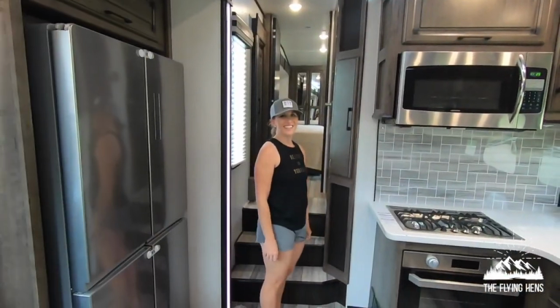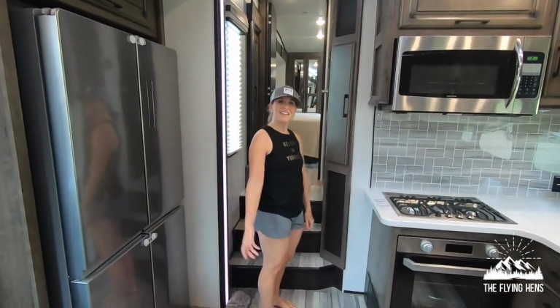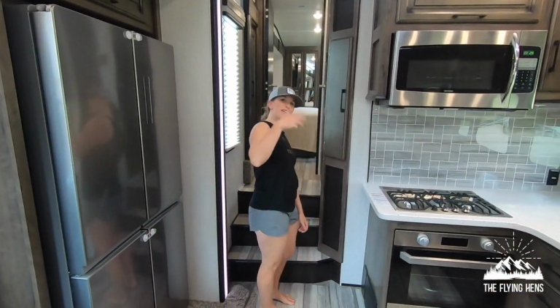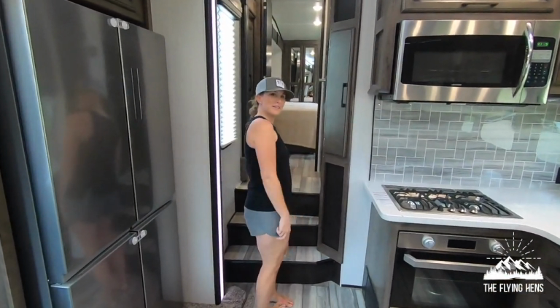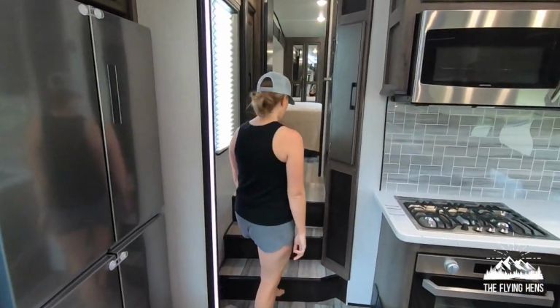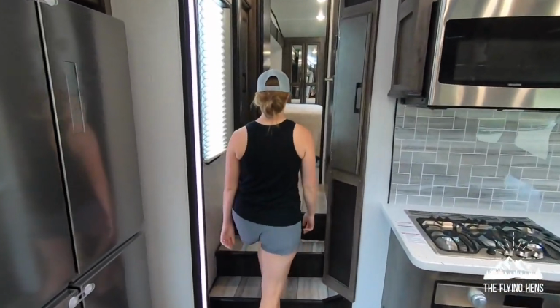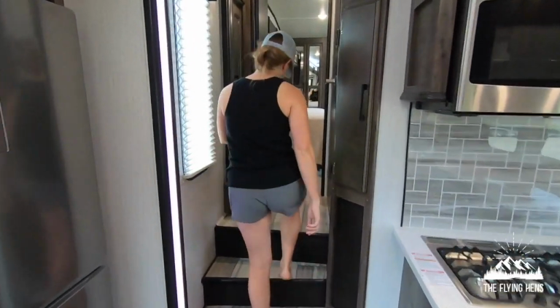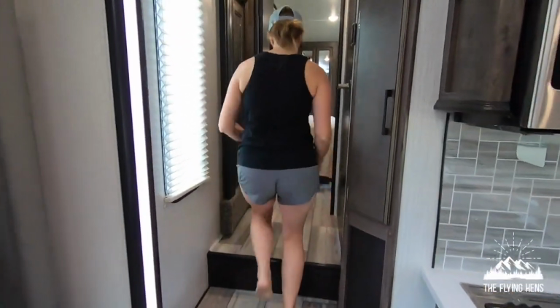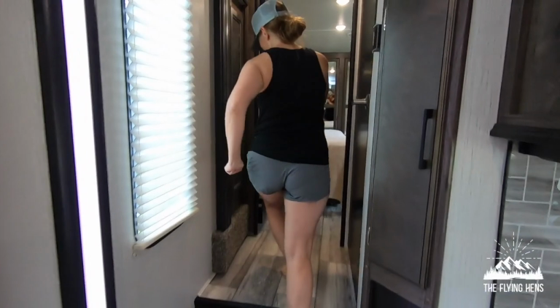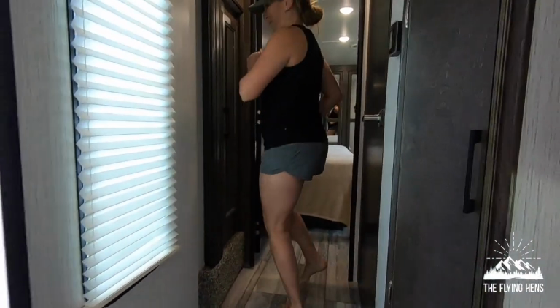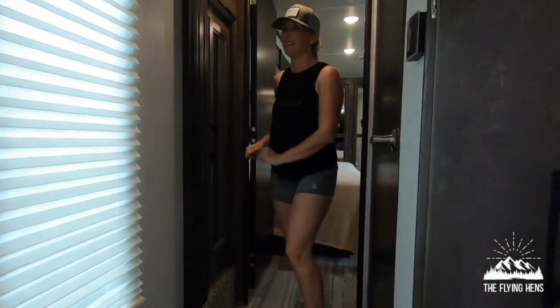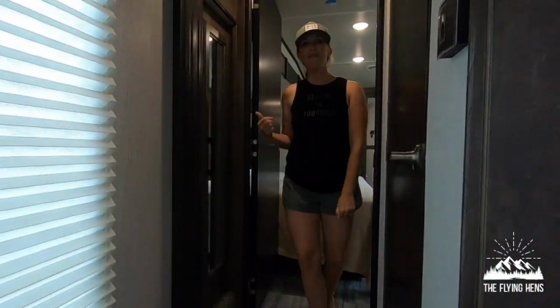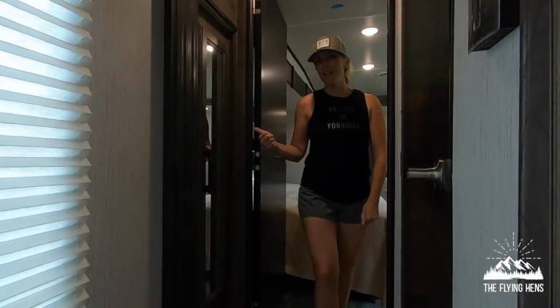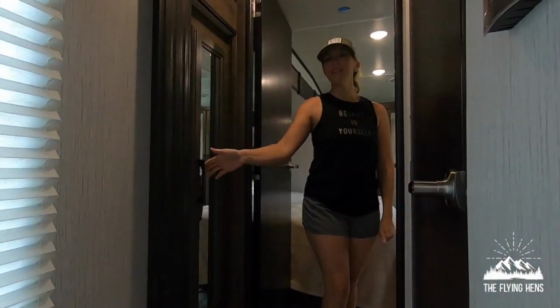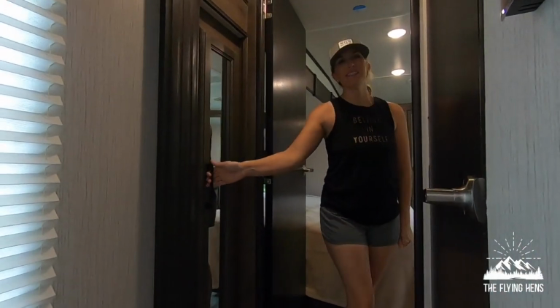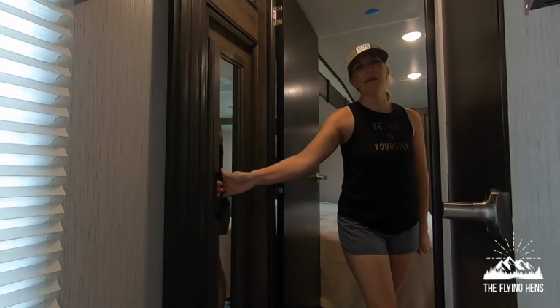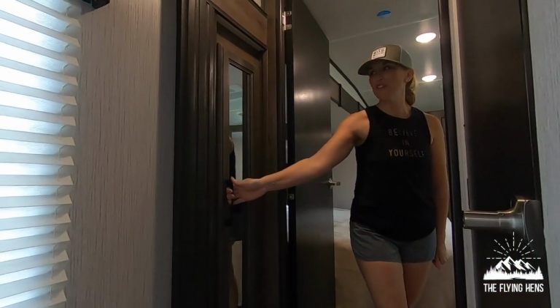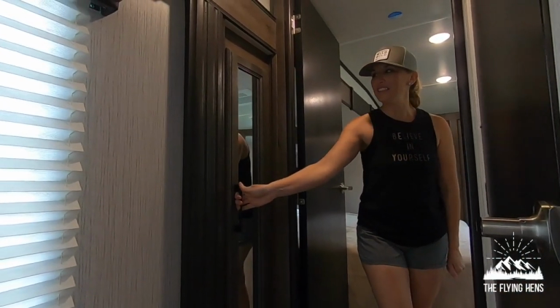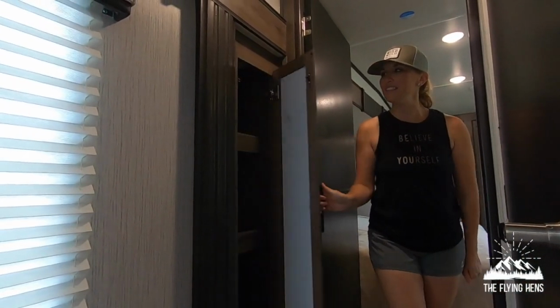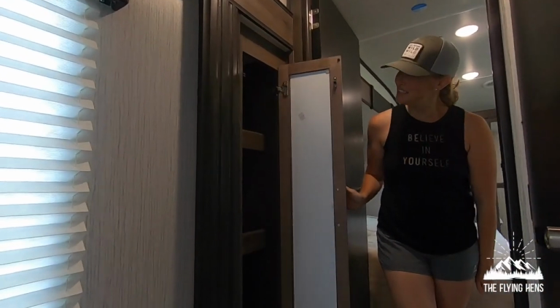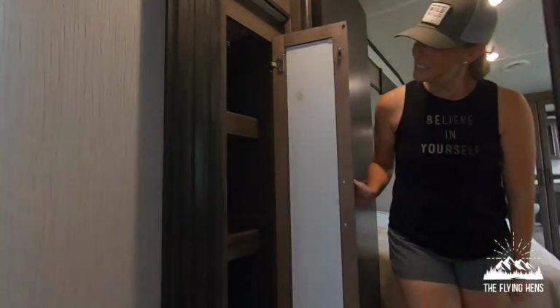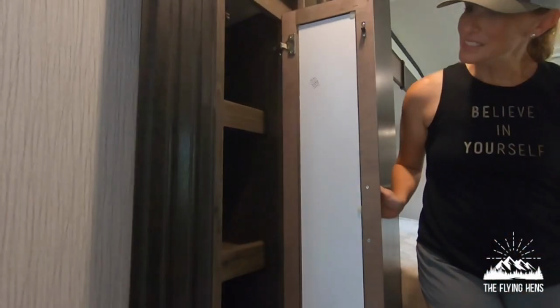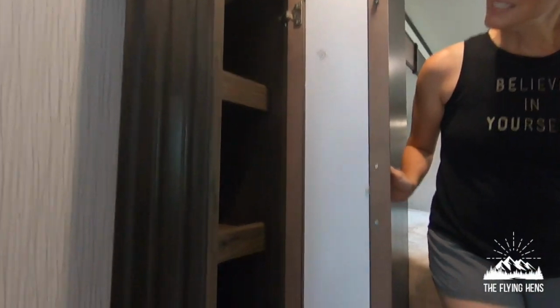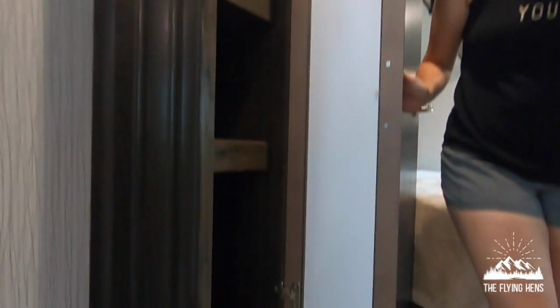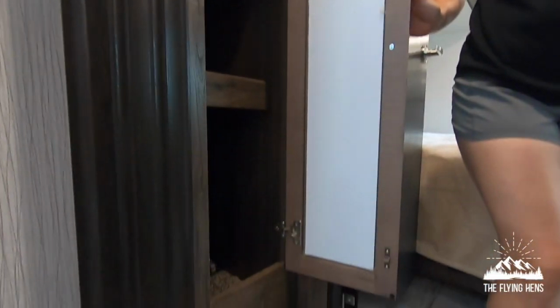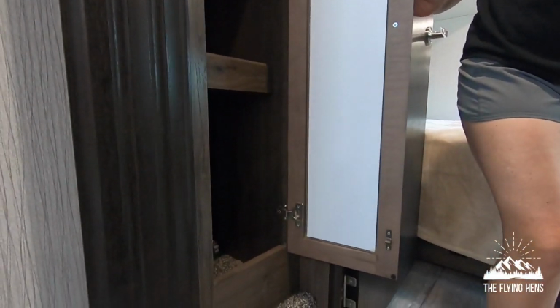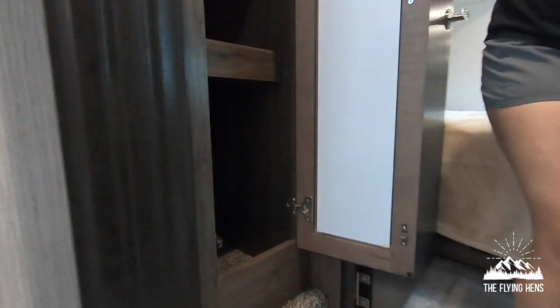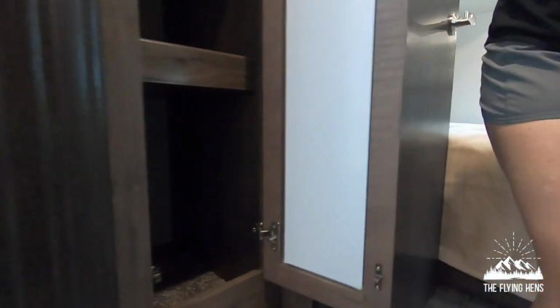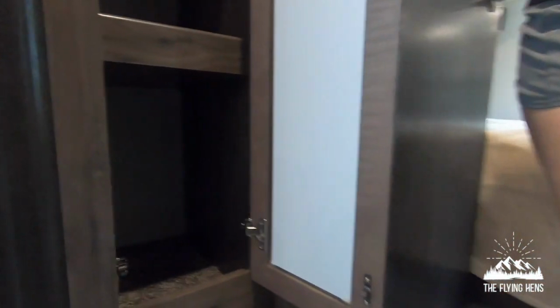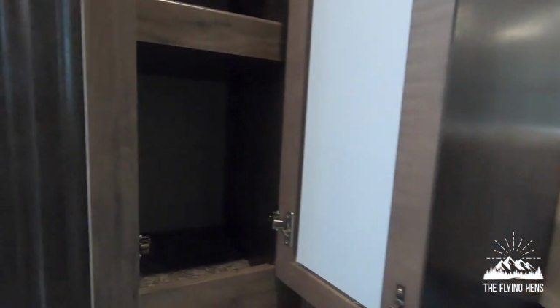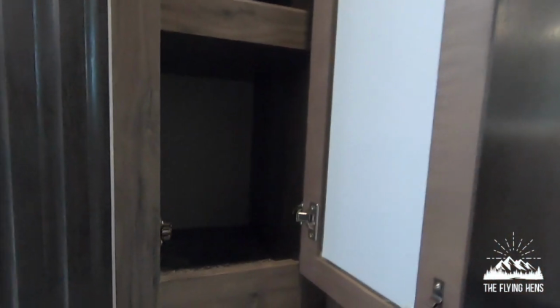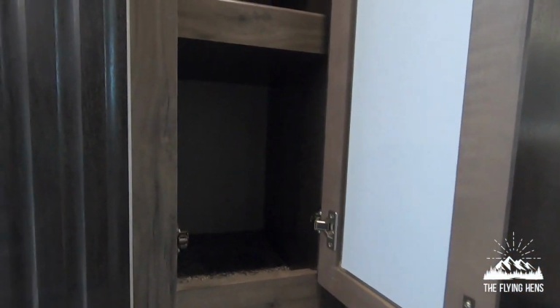Come on to the bedroom. Right before the bedroom is a pantry. It's not that big but it's still there — and deep.